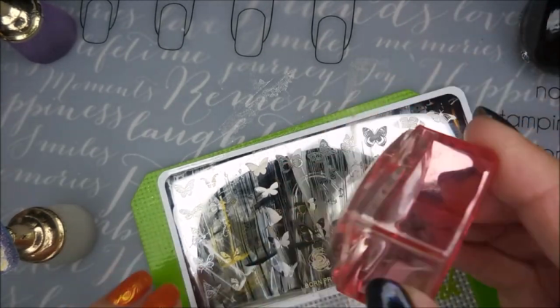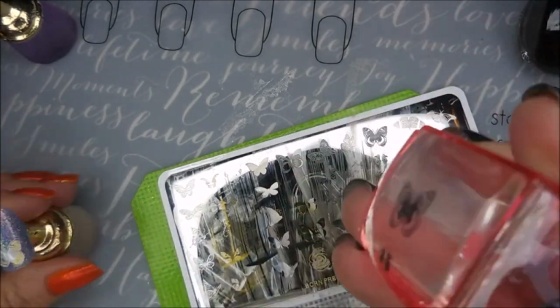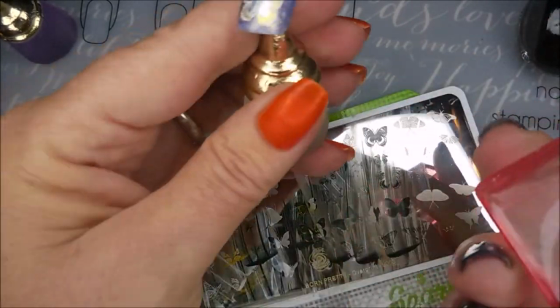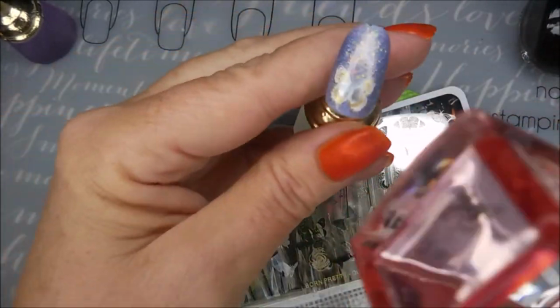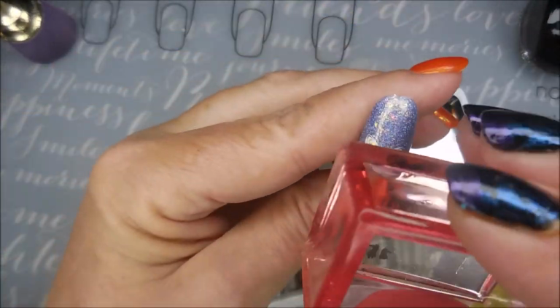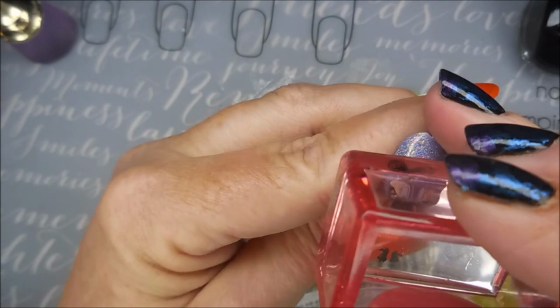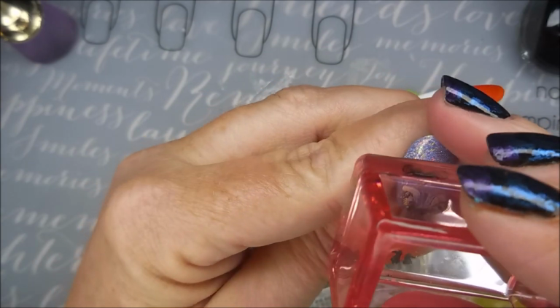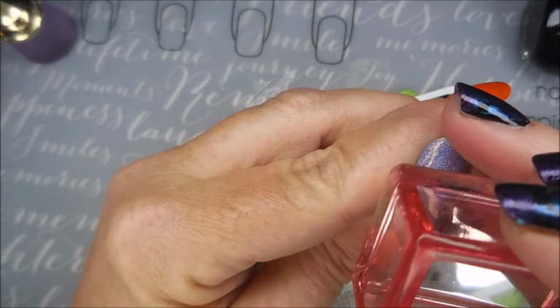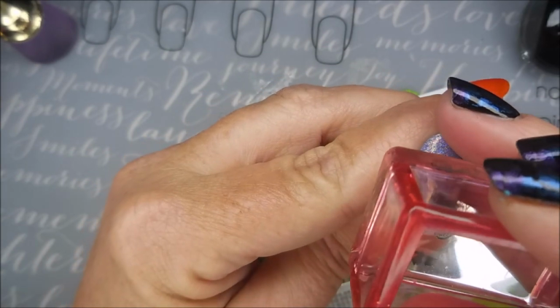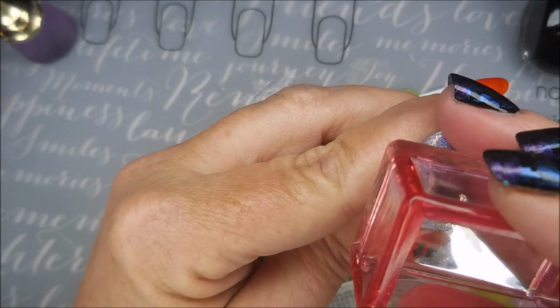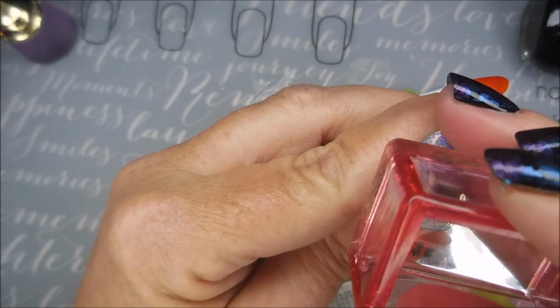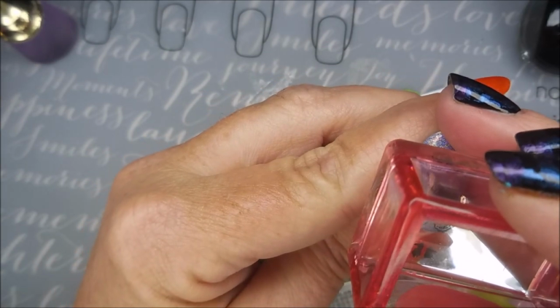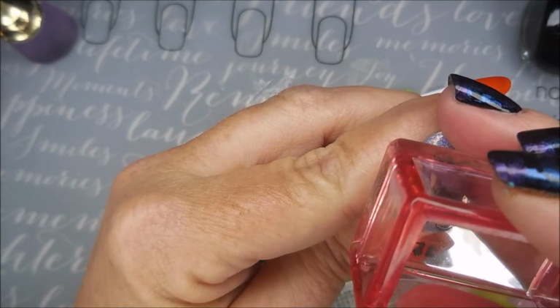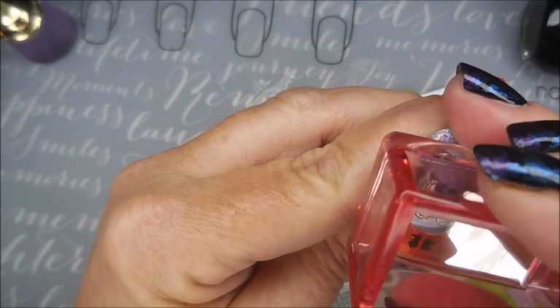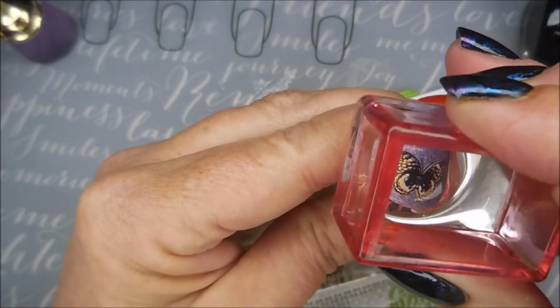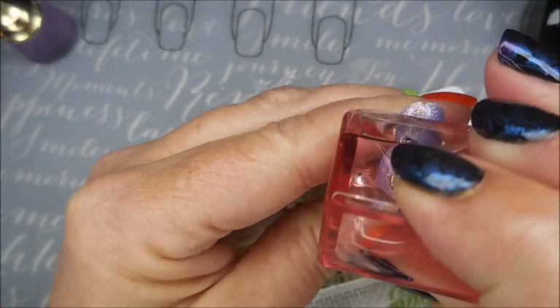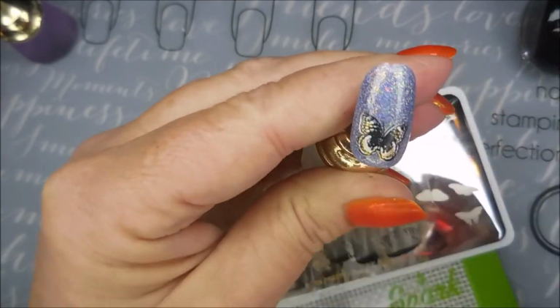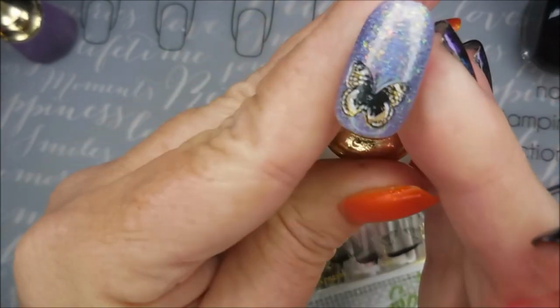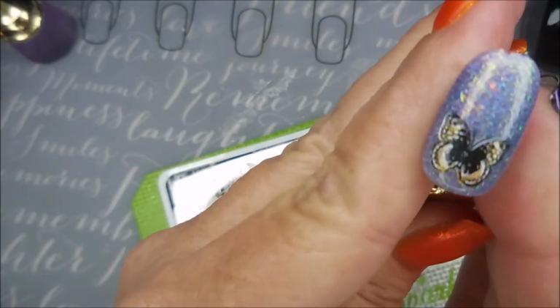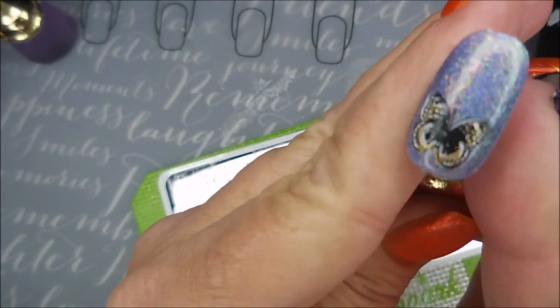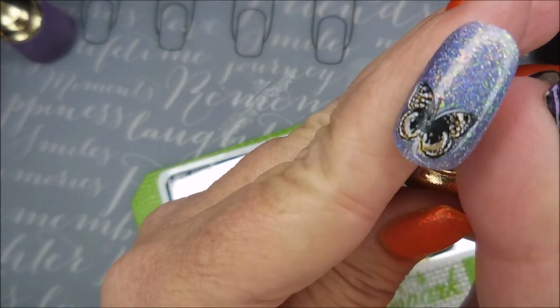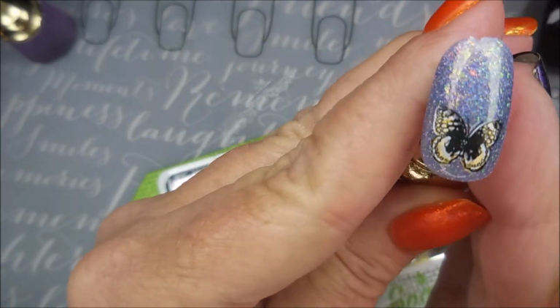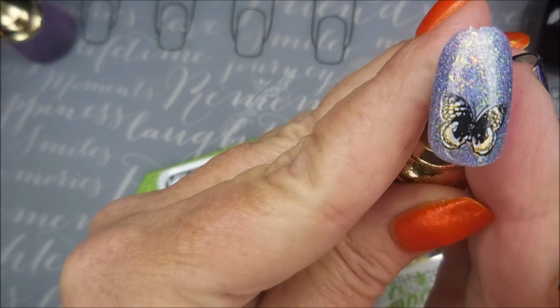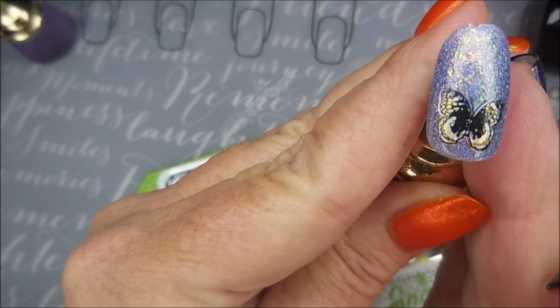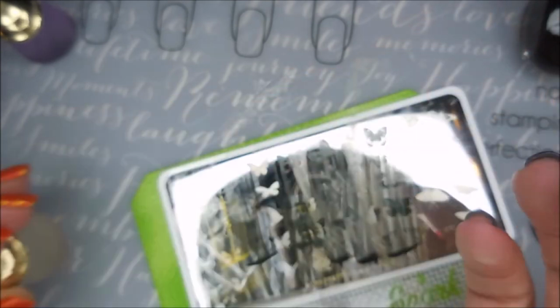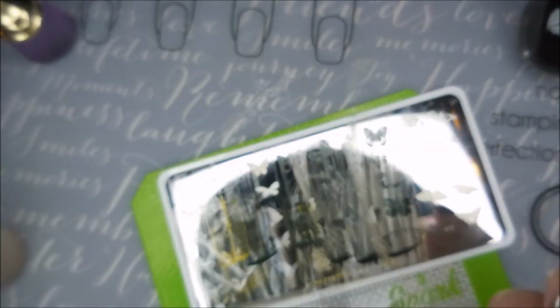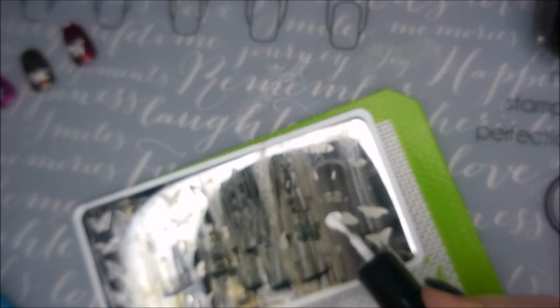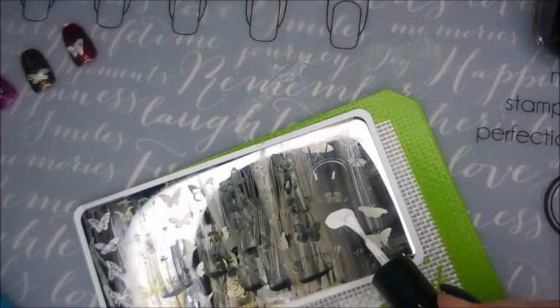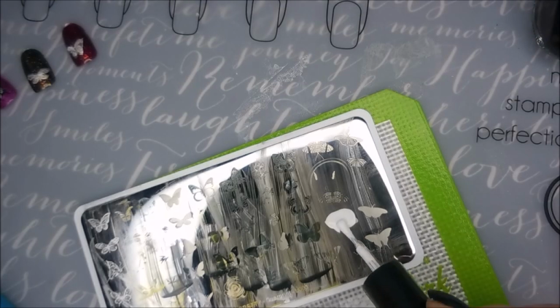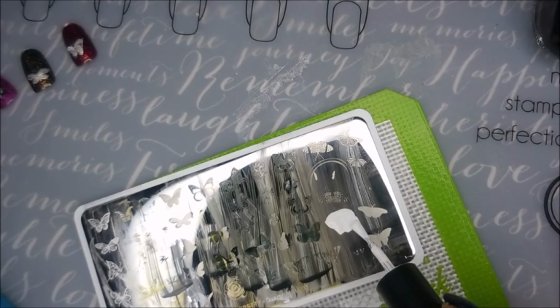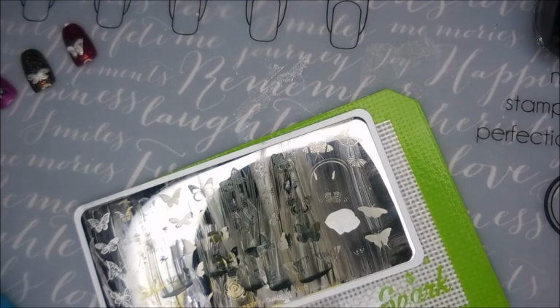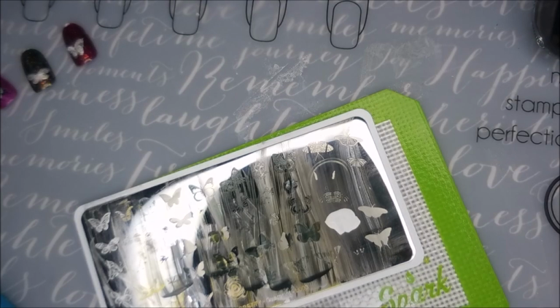I like this one too — here we go, let's get that one on there. I love them — I'm not fooling none of you. I love all of them, they're just so cute.